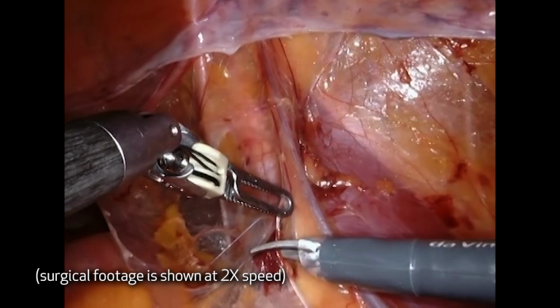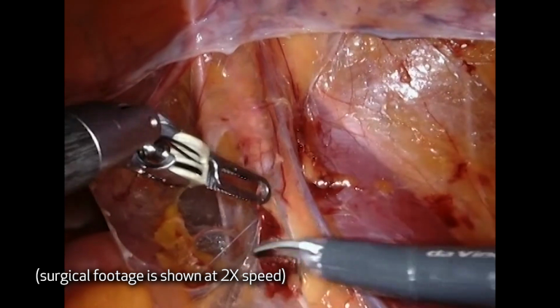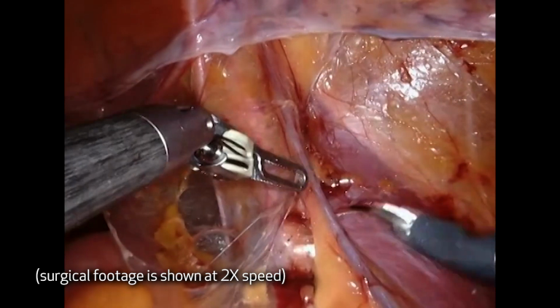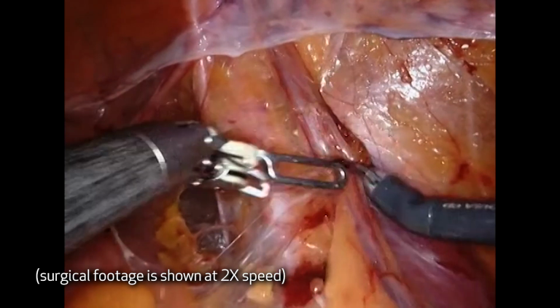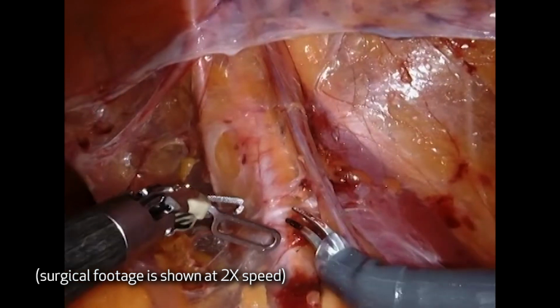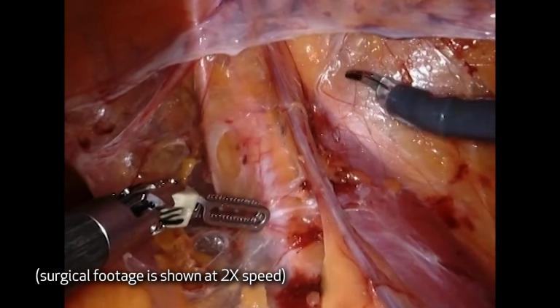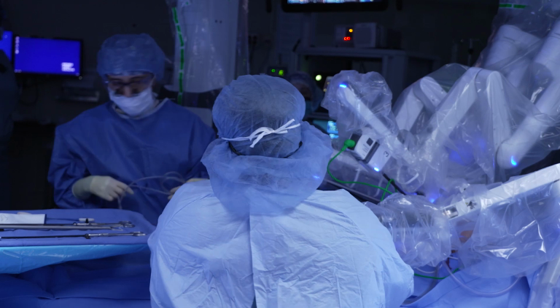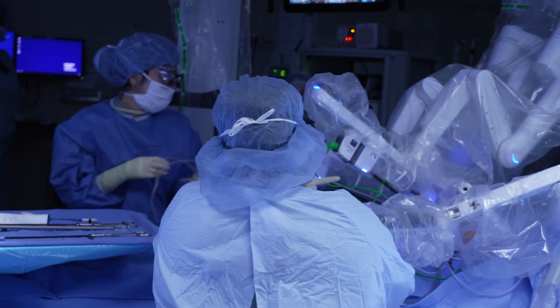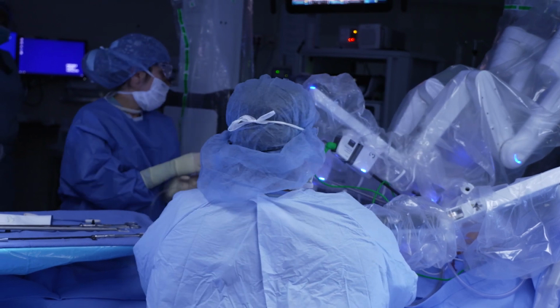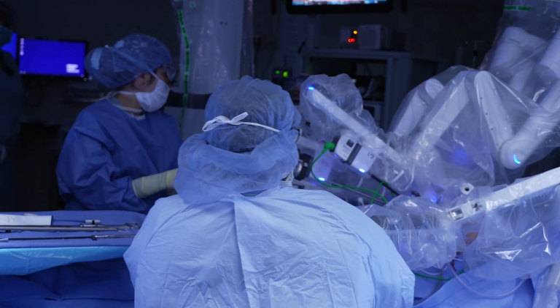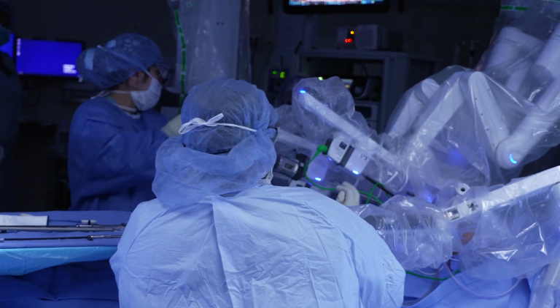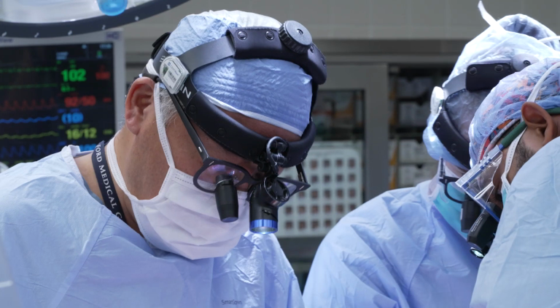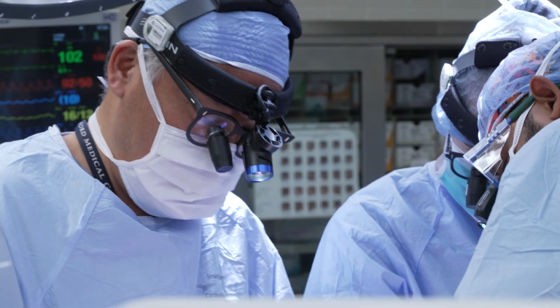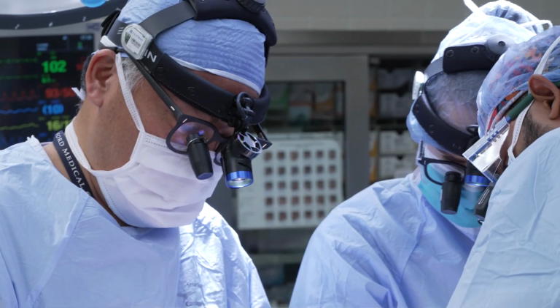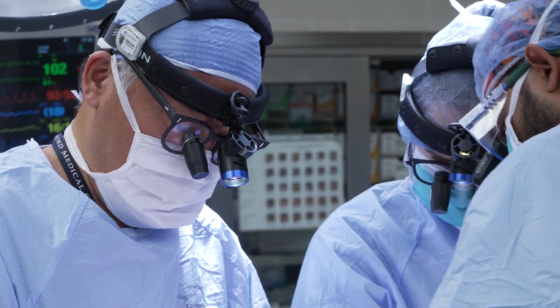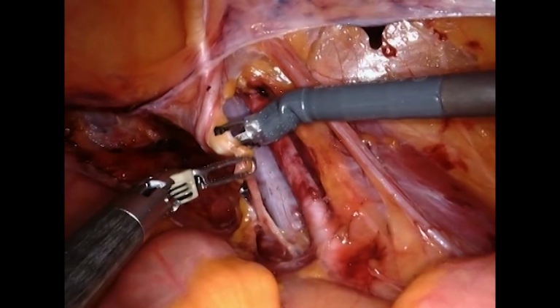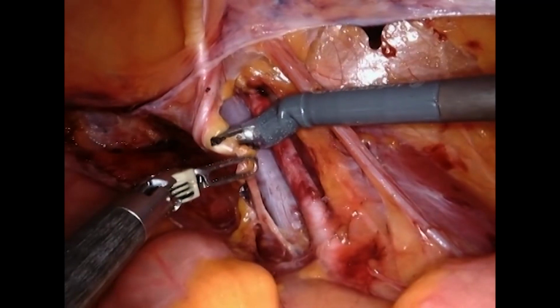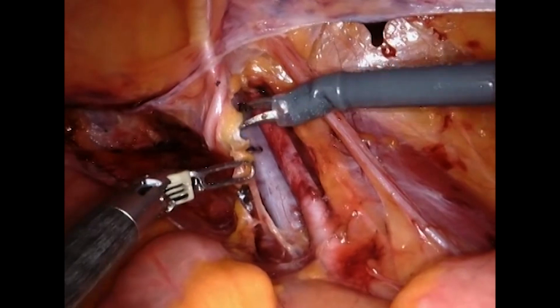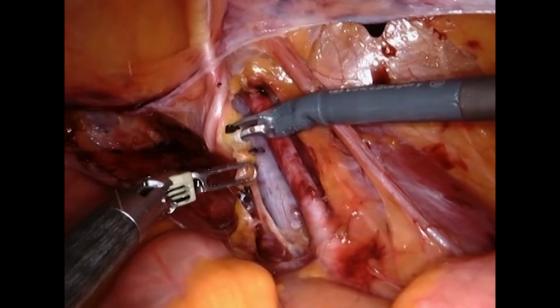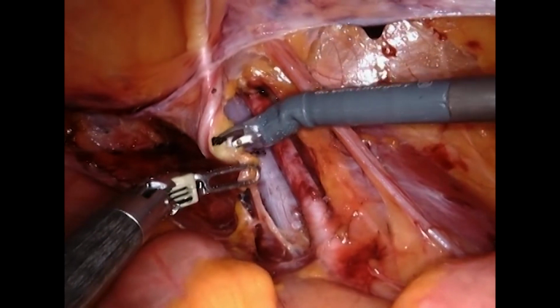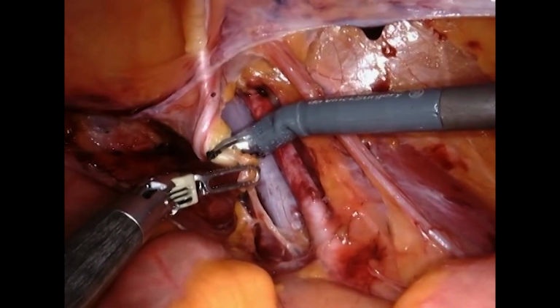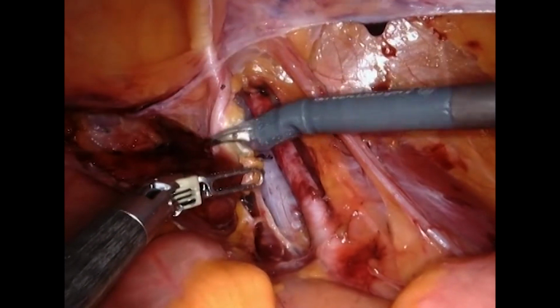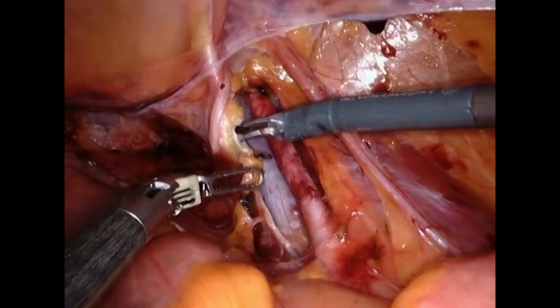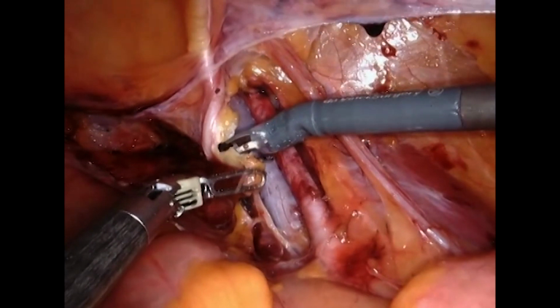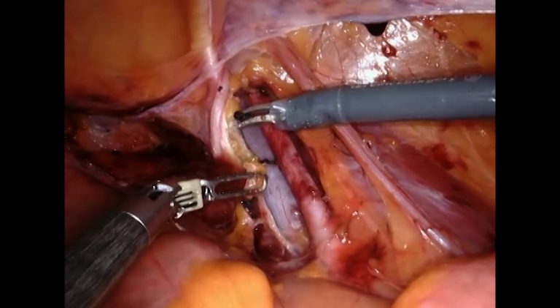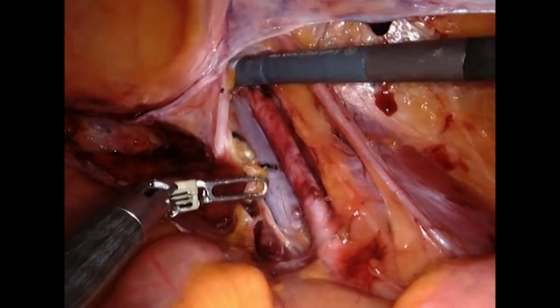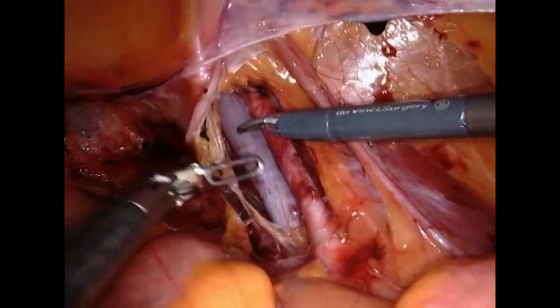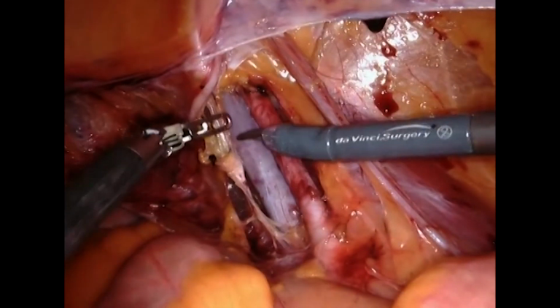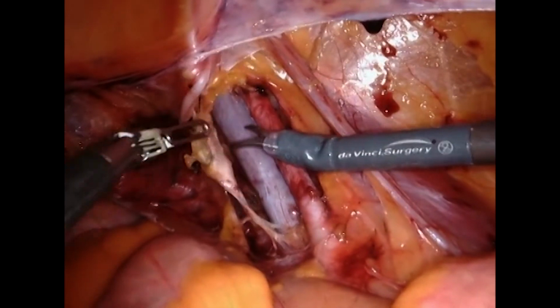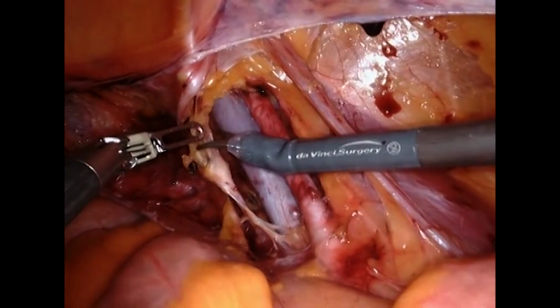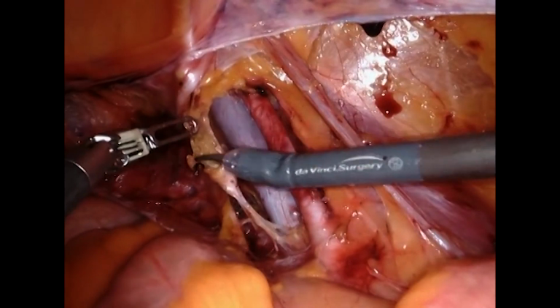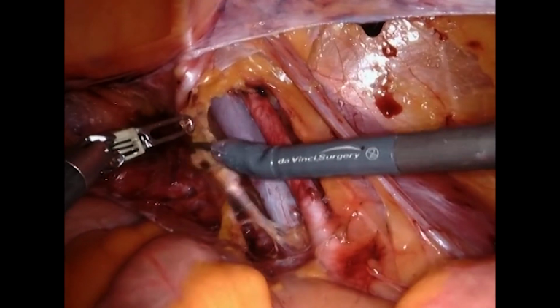The ability from a surgical point of view to do the operation easier is much better. We normally have two and a half to three and a half times magnification when we do an open case. With the robot, we can go as close as ten and a half times magnification to do the anastomosis.